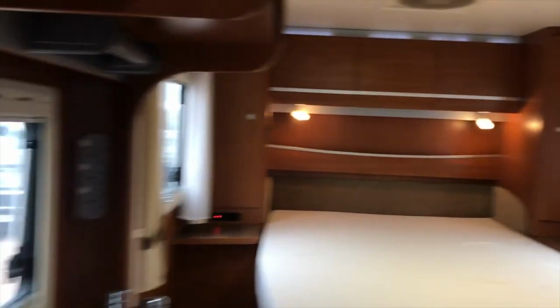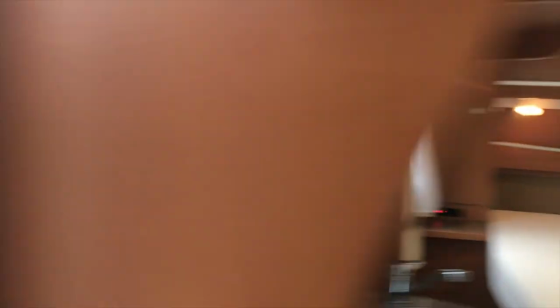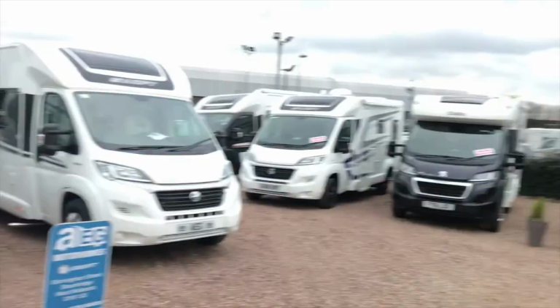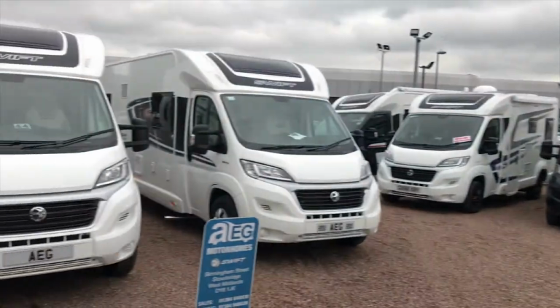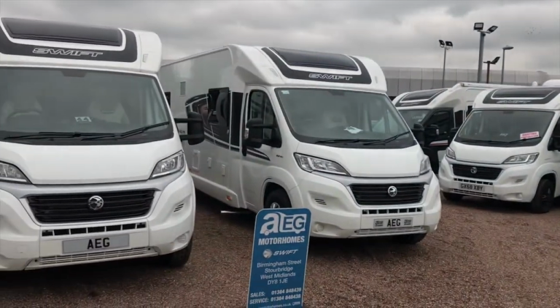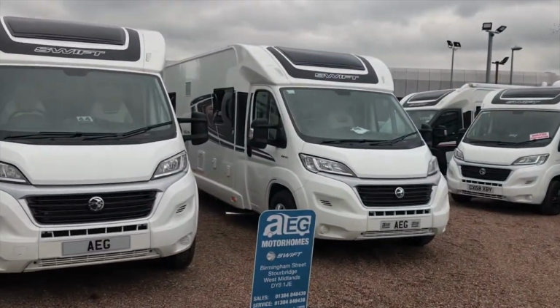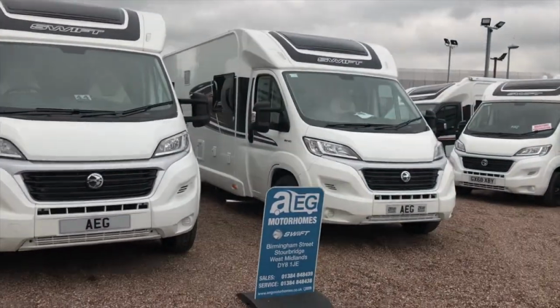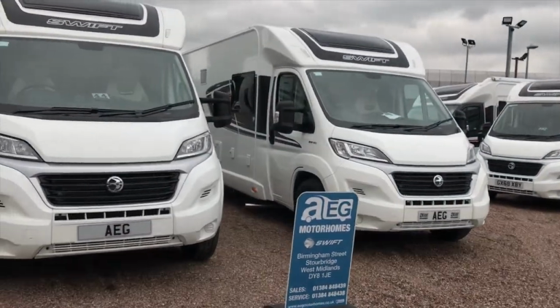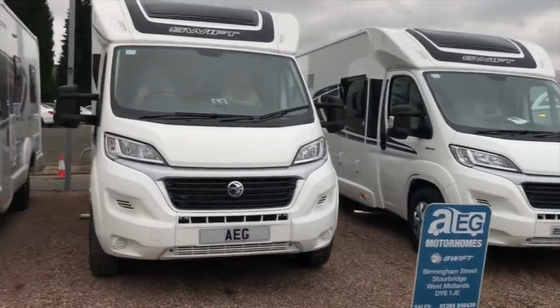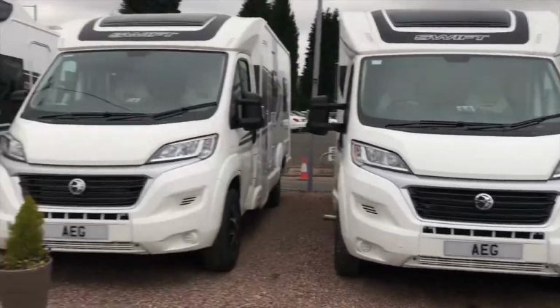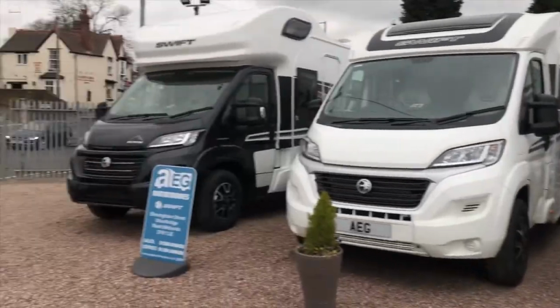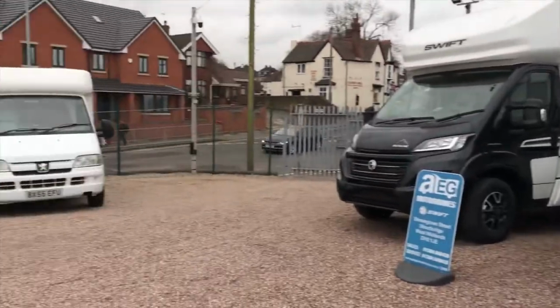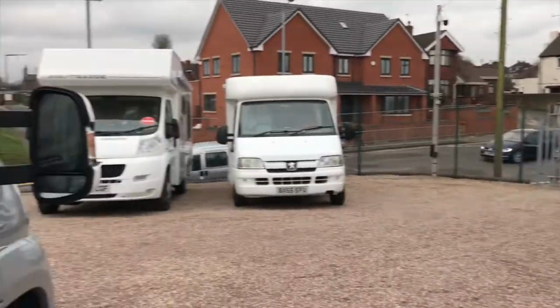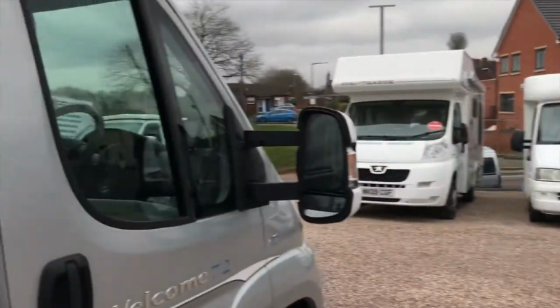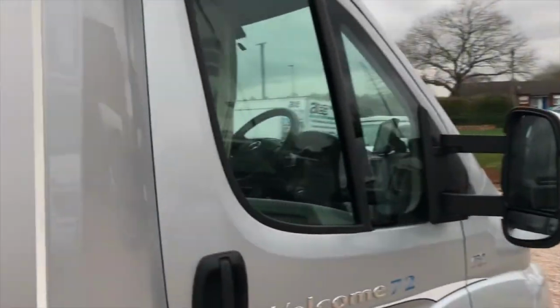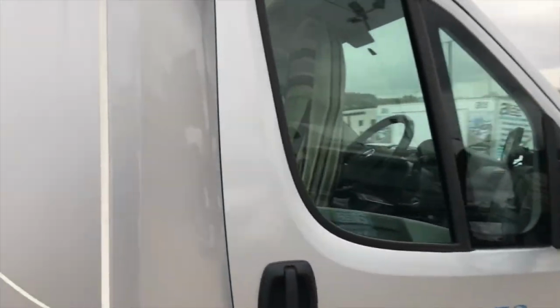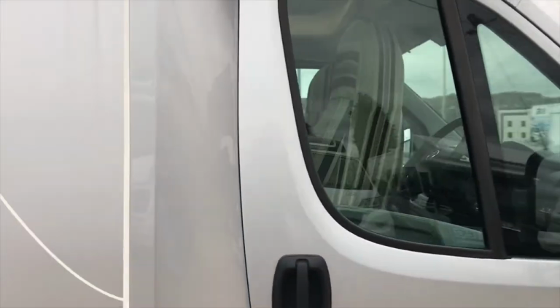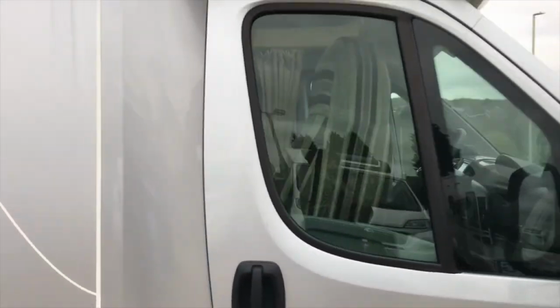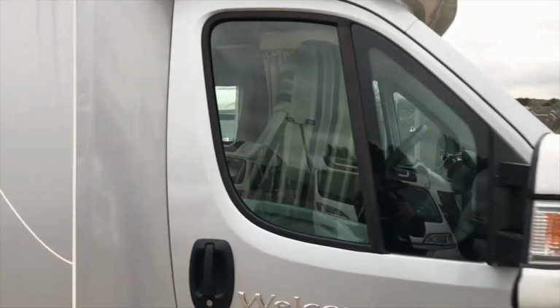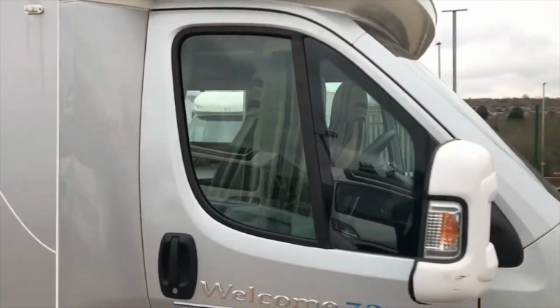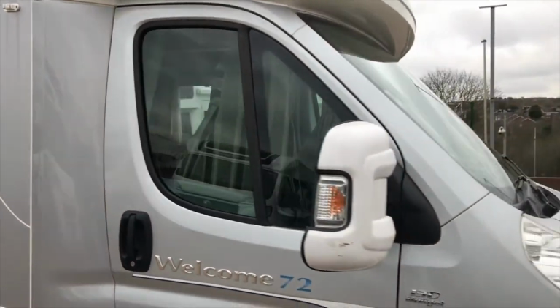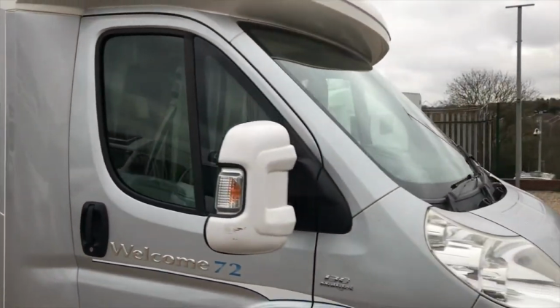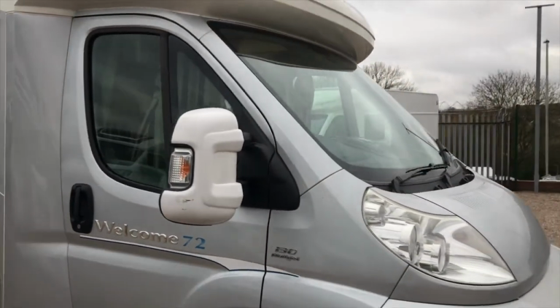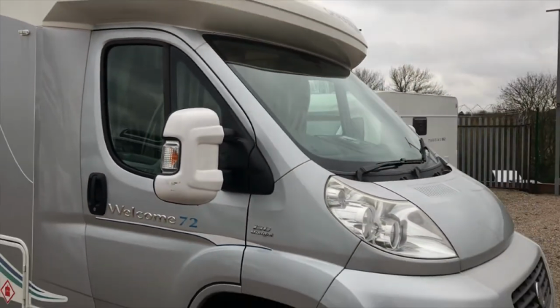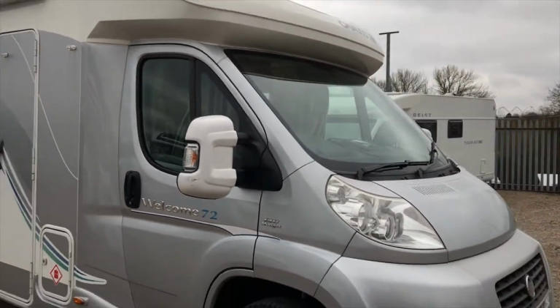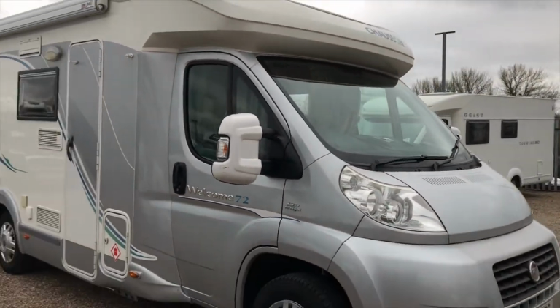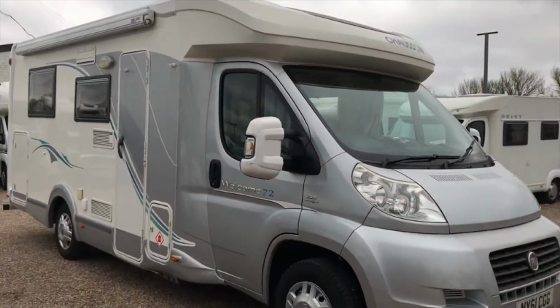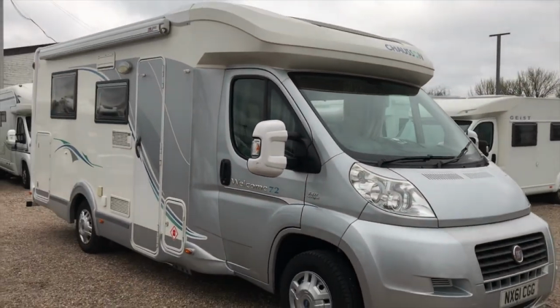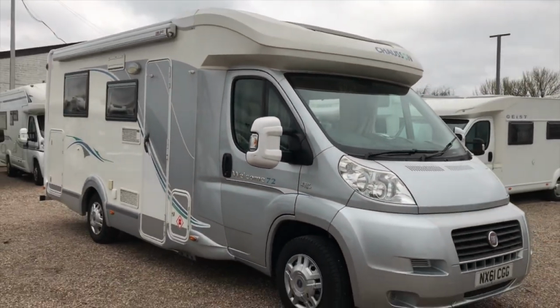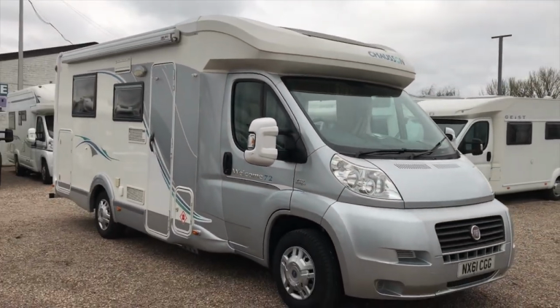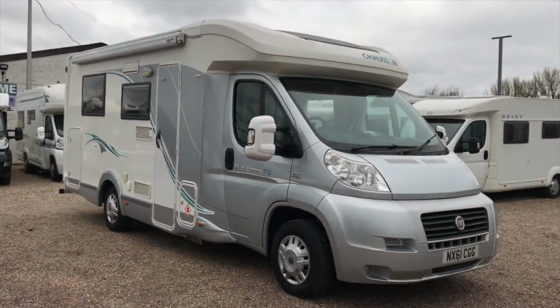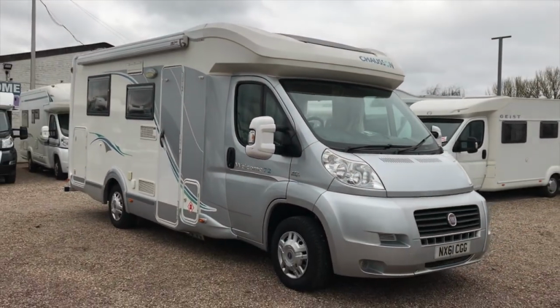Back outside. So if you do want to find out more about this lovely motorhome, please give us a call. Thank you again for your interest — we look forward to hearing from you soon.